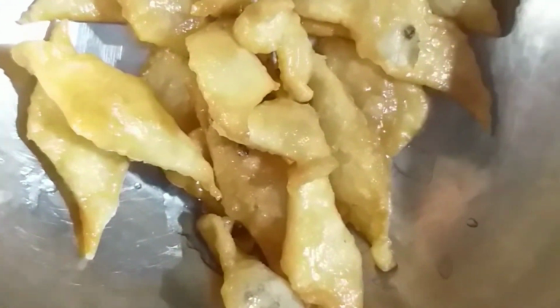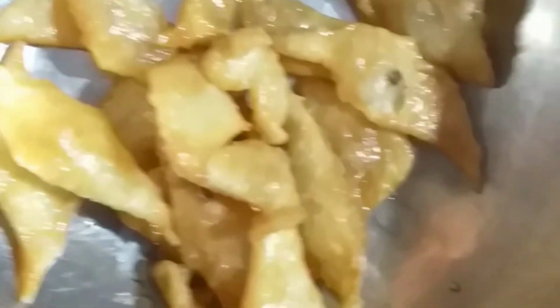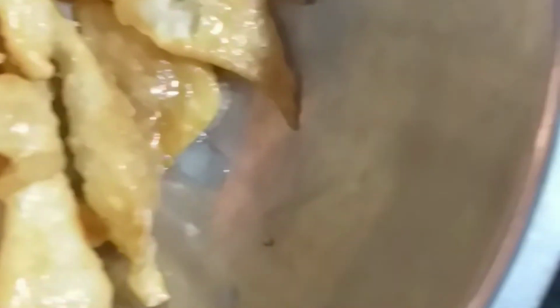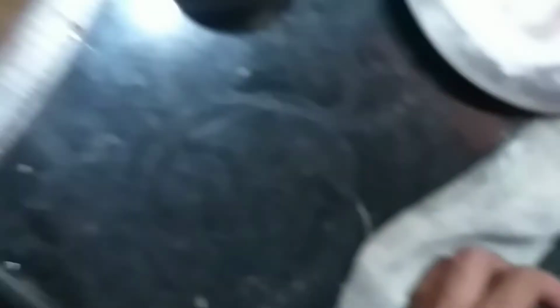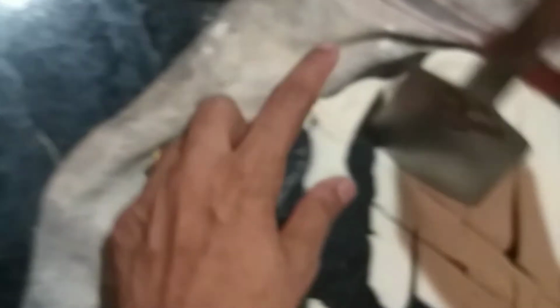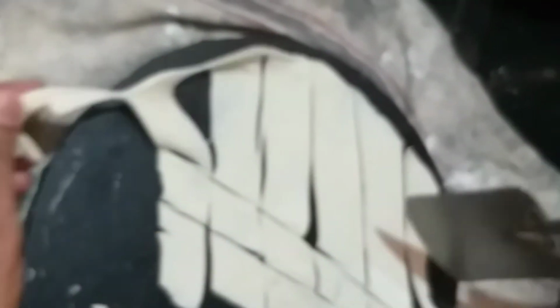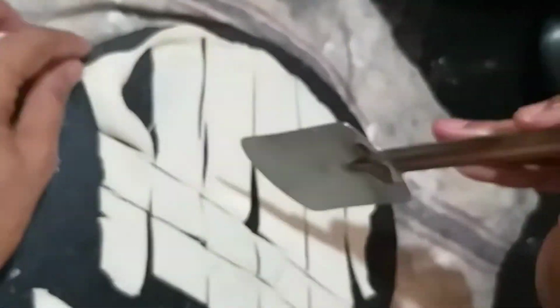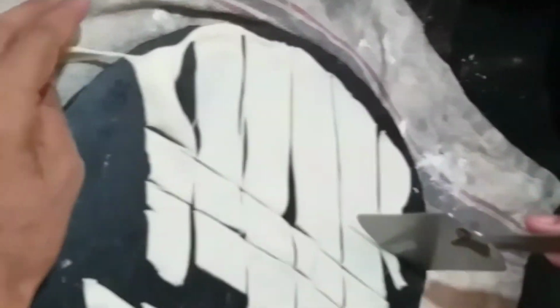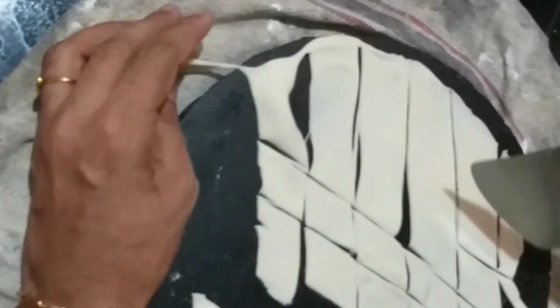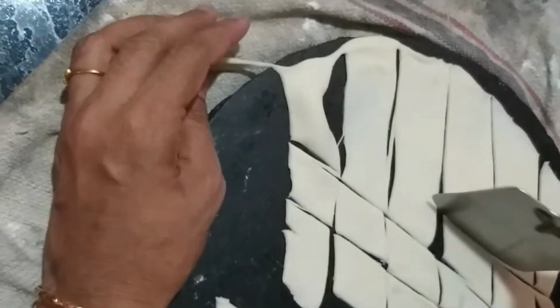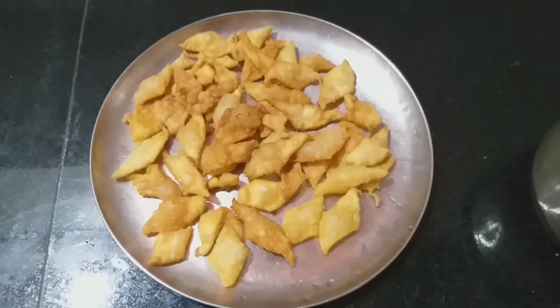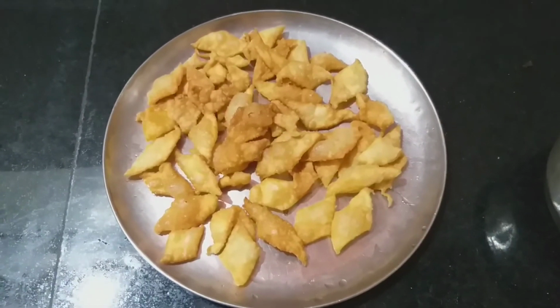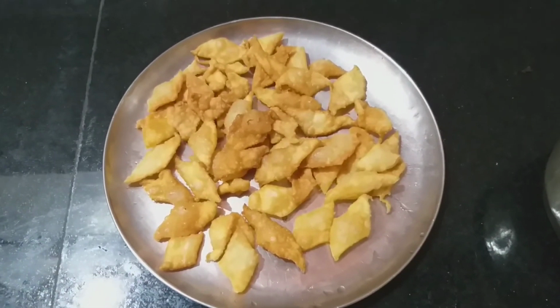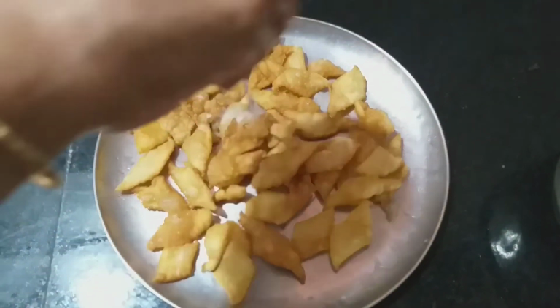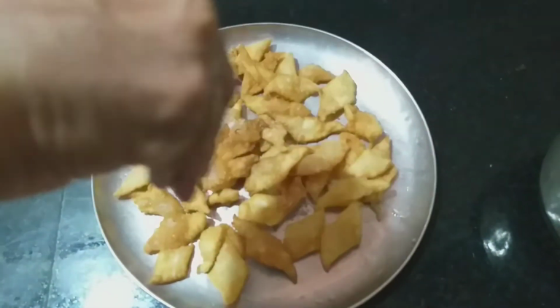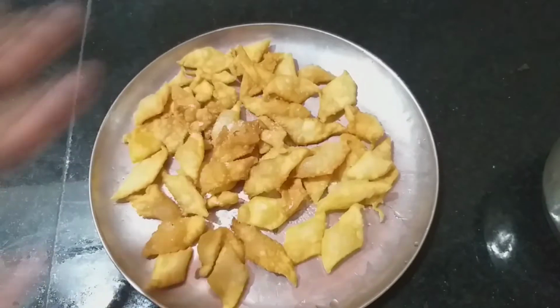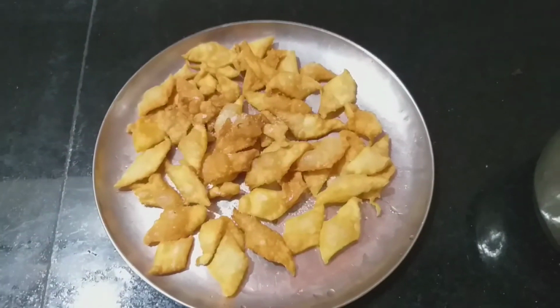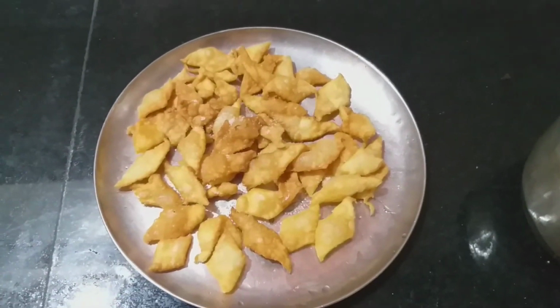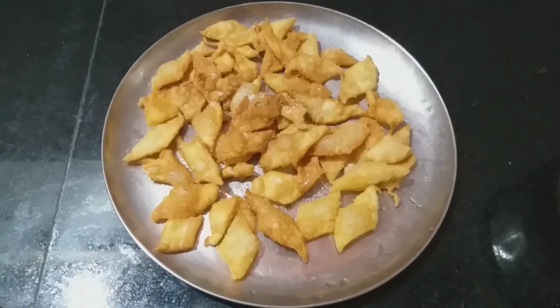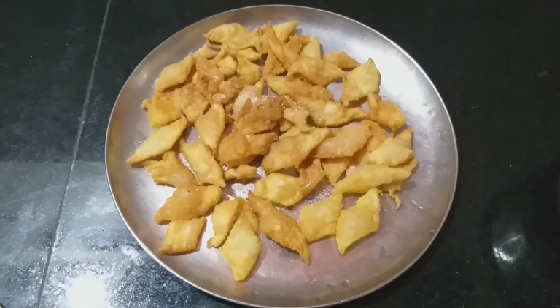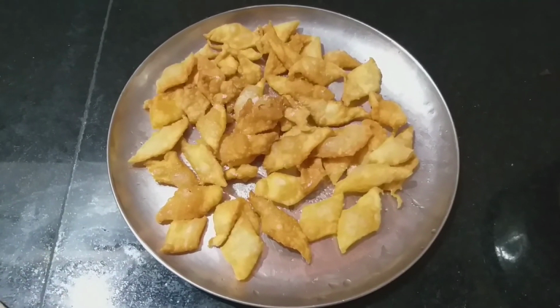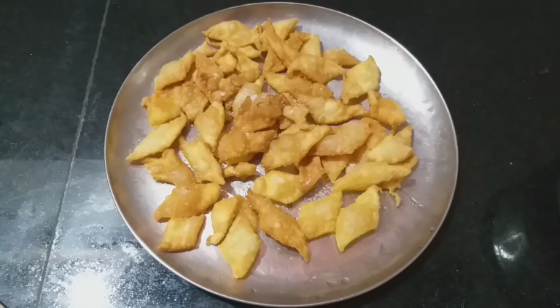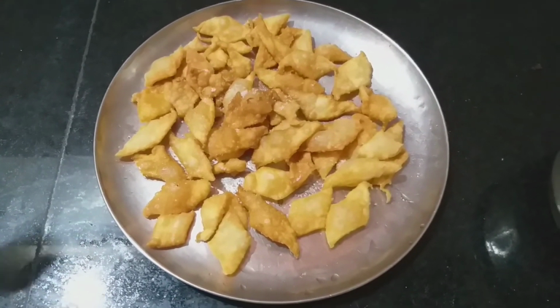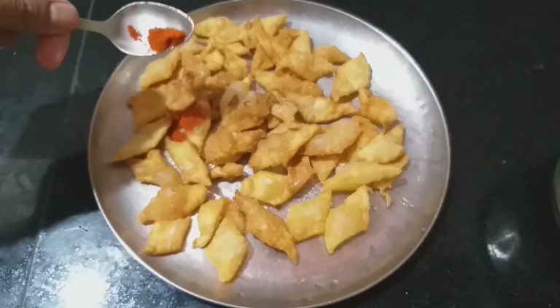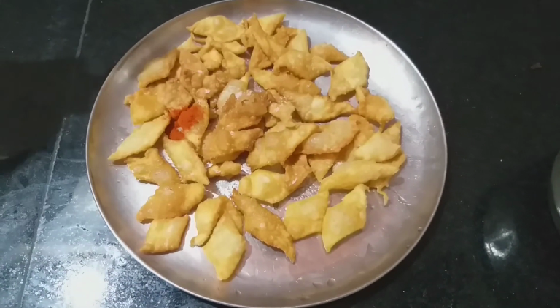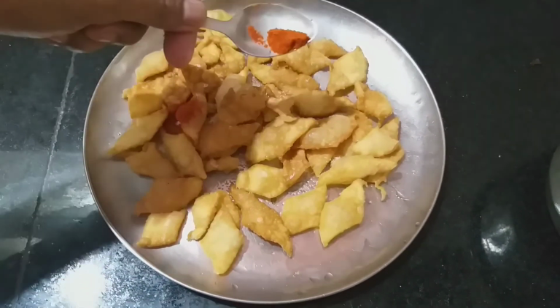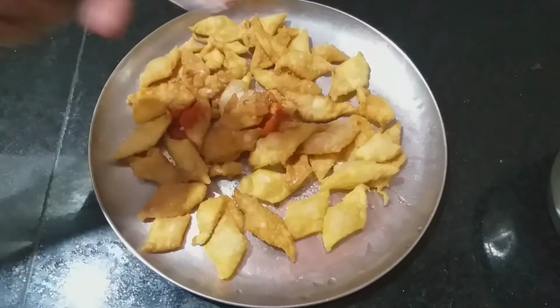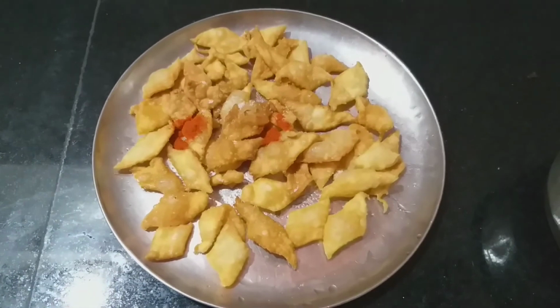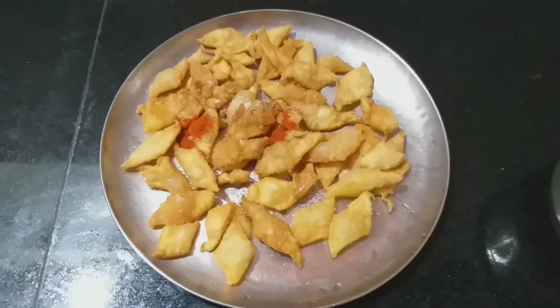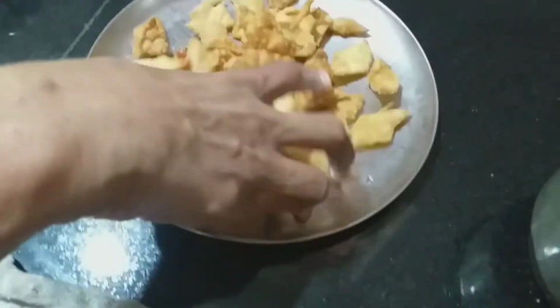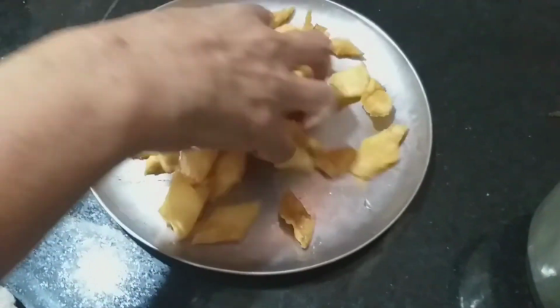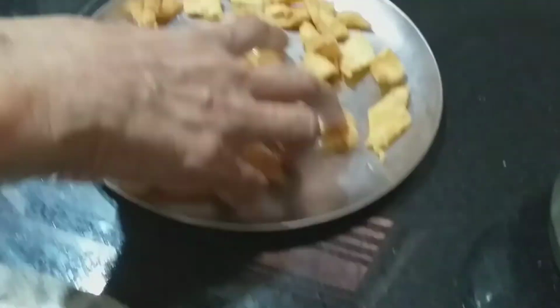Now we will put the rice for a blender. What we do now is to make the recipe. We are going to put a few more biscuits in the oven.